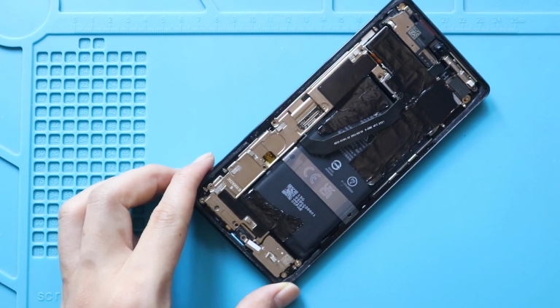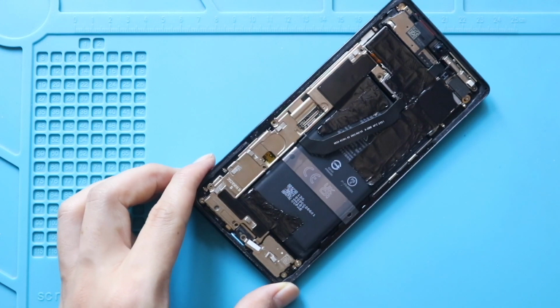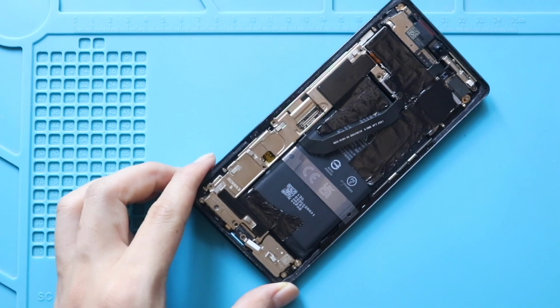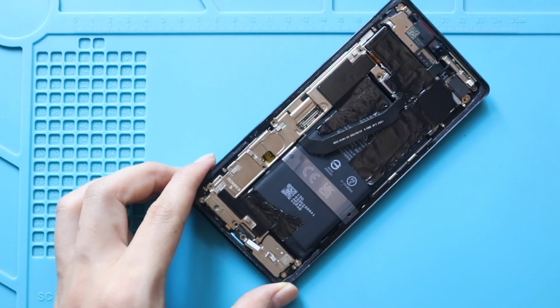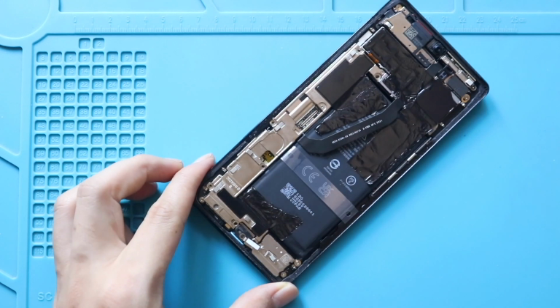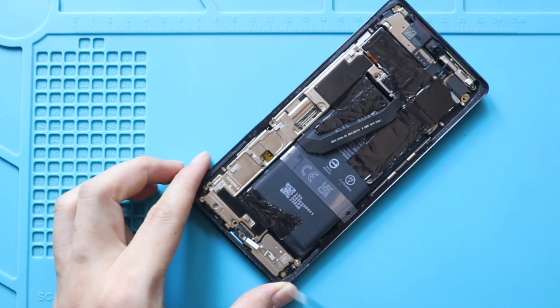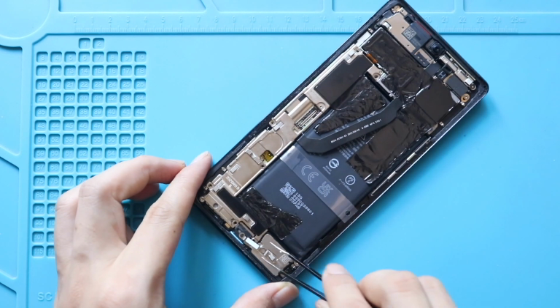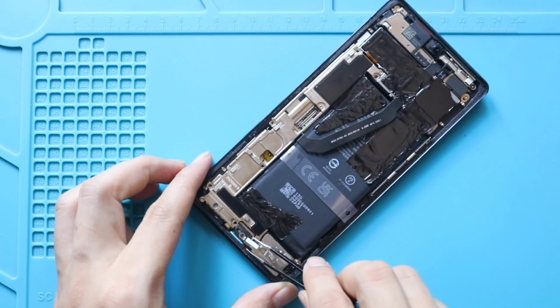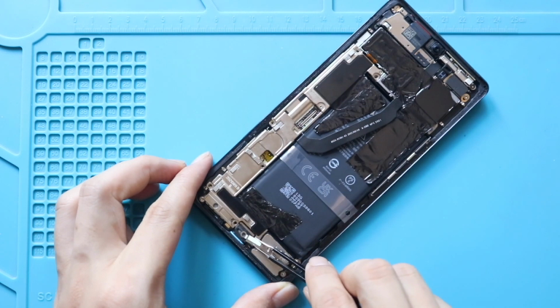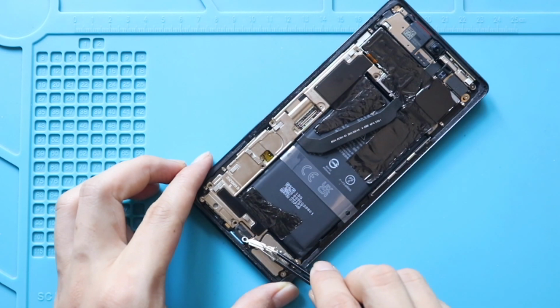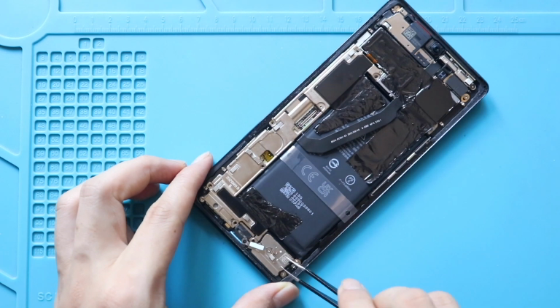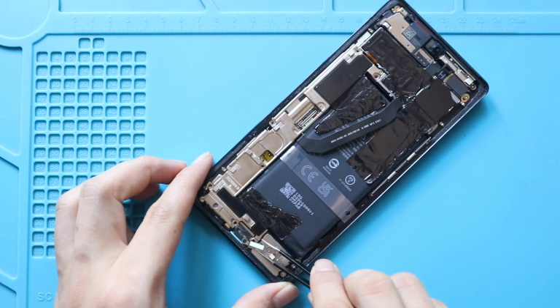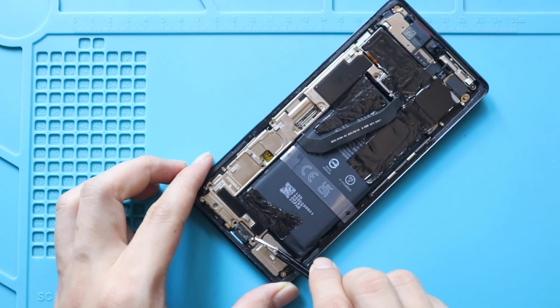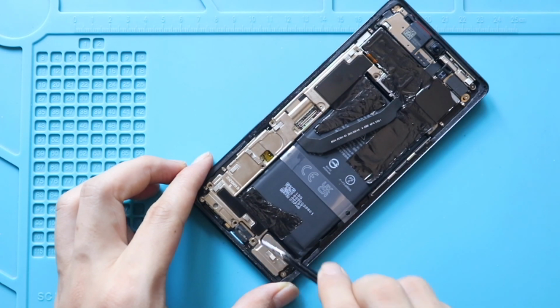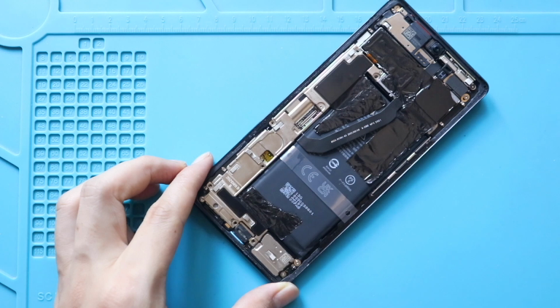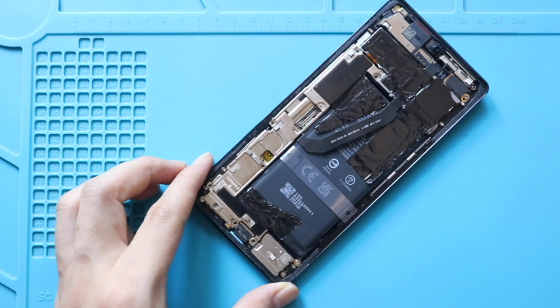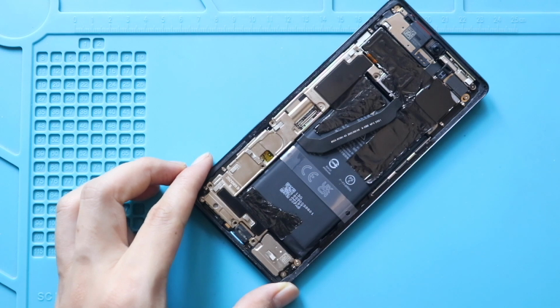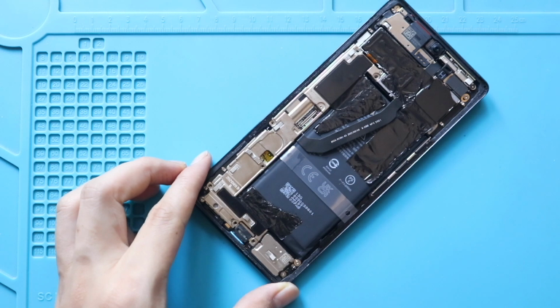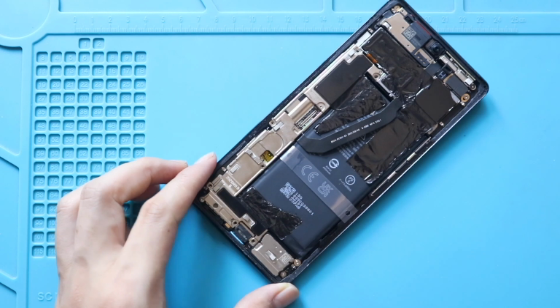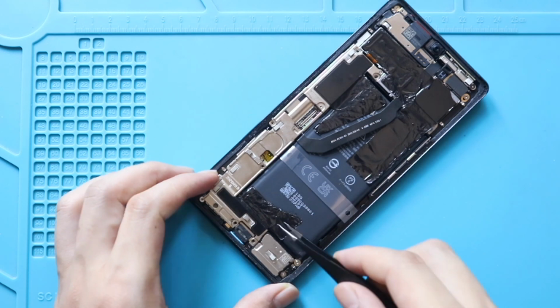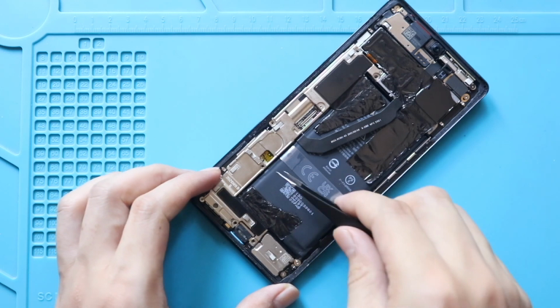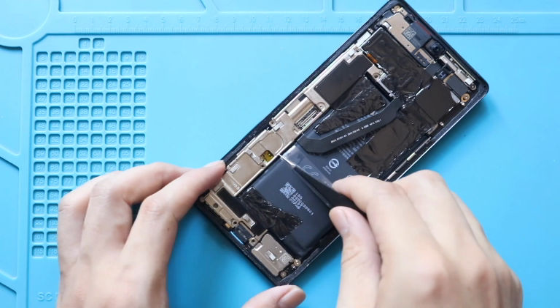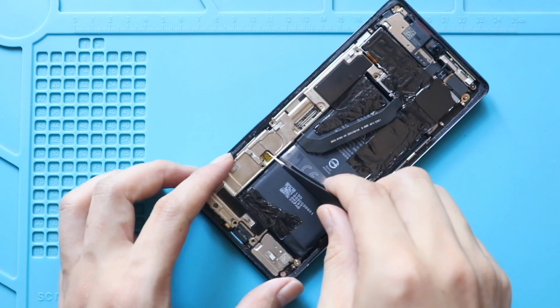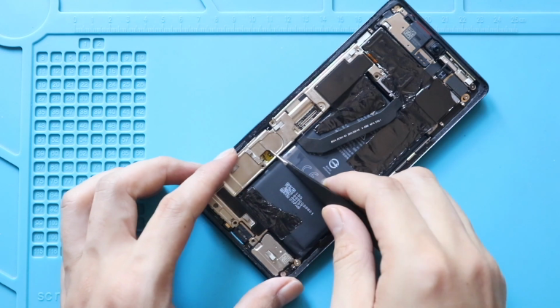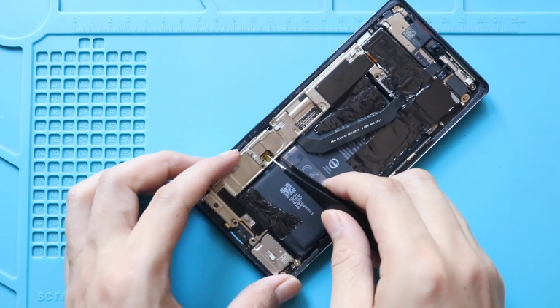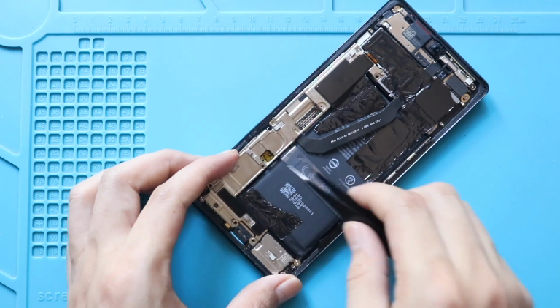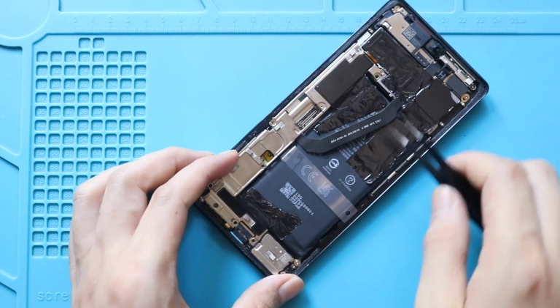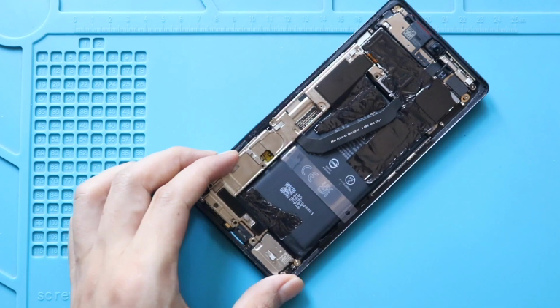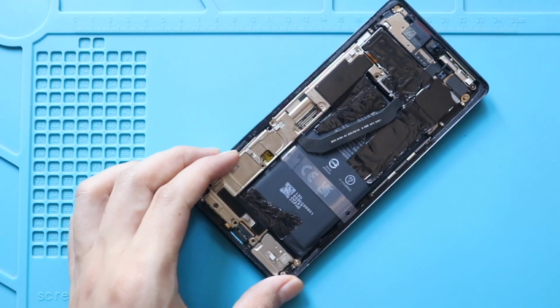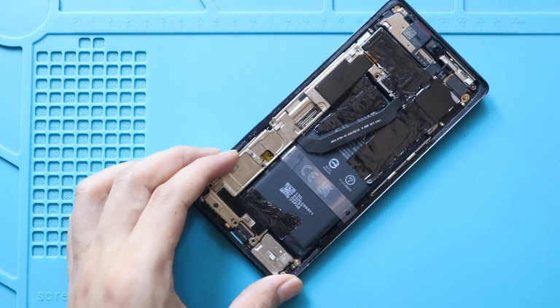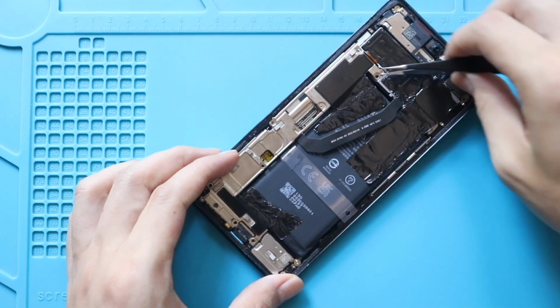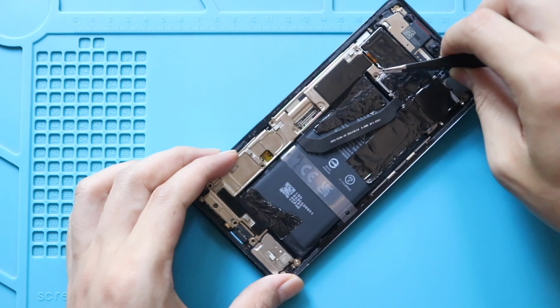Also, gently pry the graphite tips from the battery, which are attached to the cover. Next, take out the cover using a pry tool.